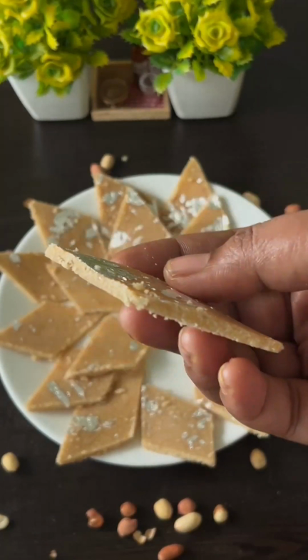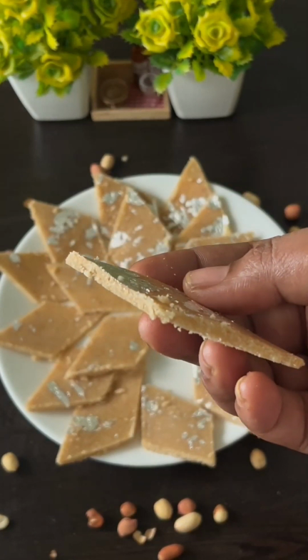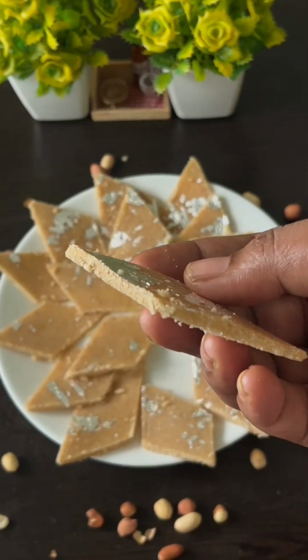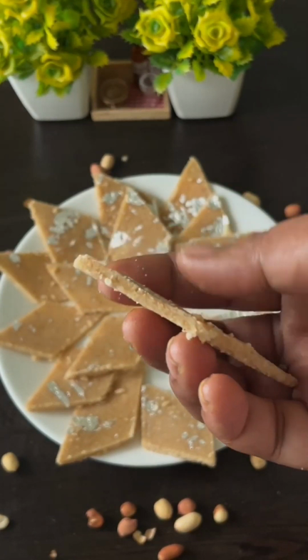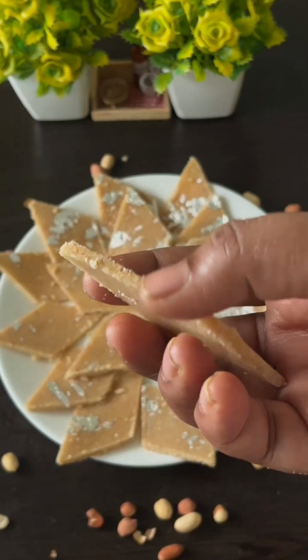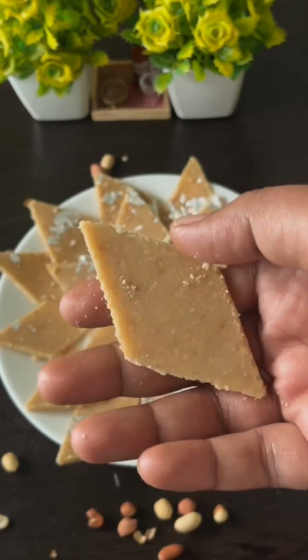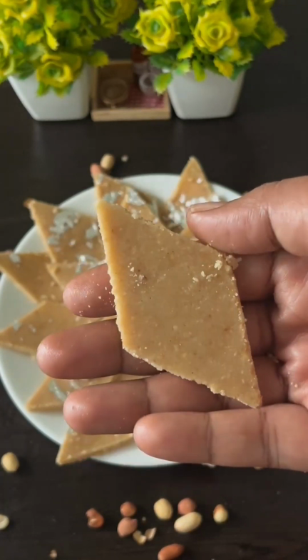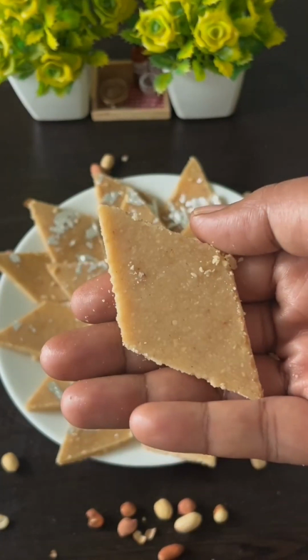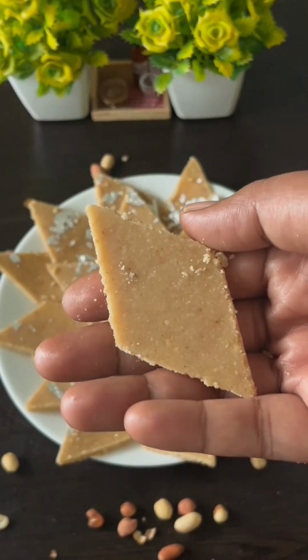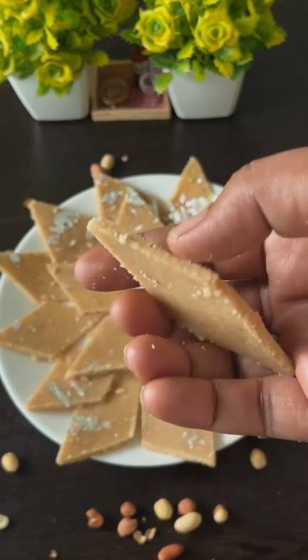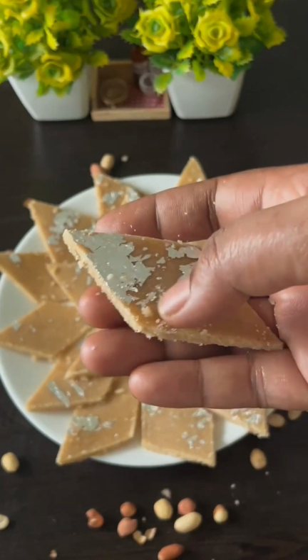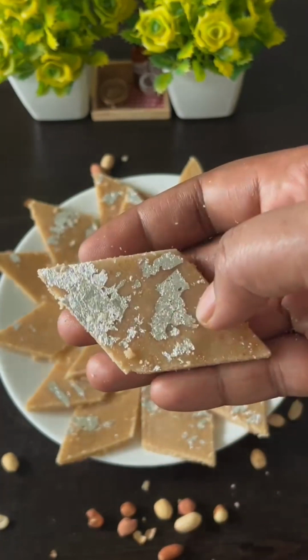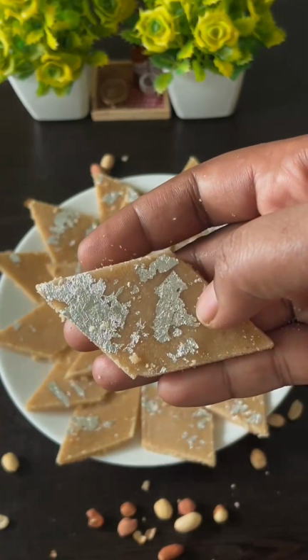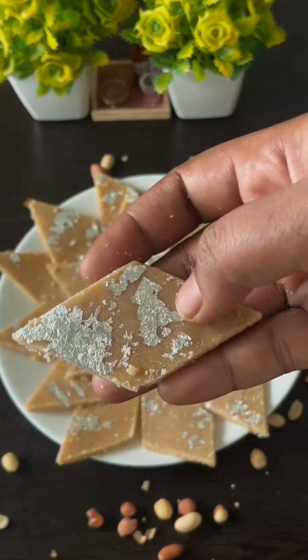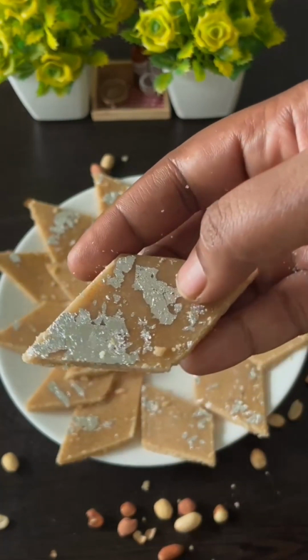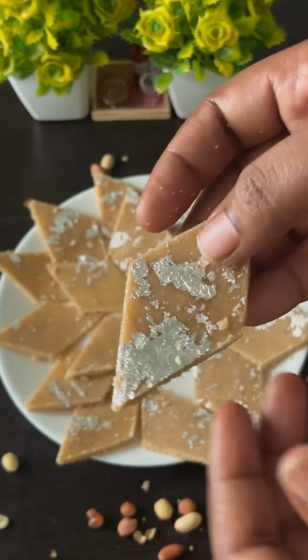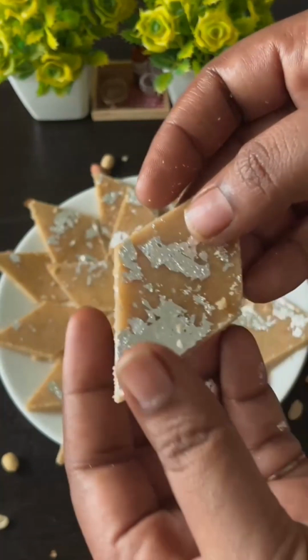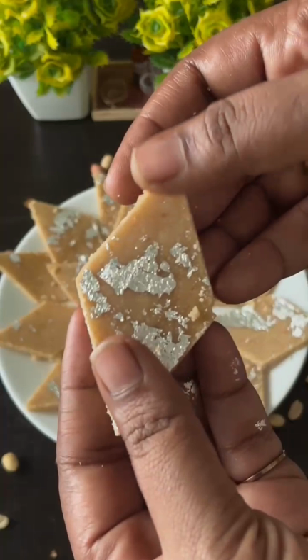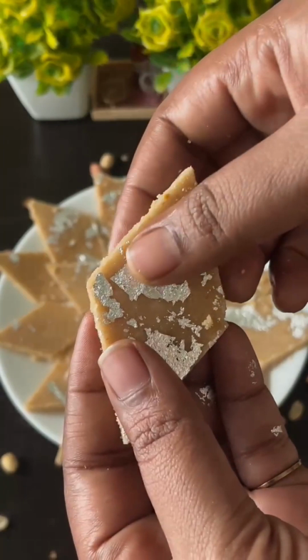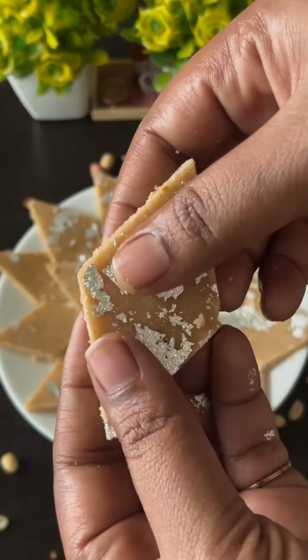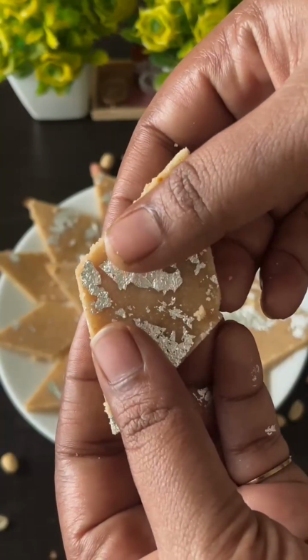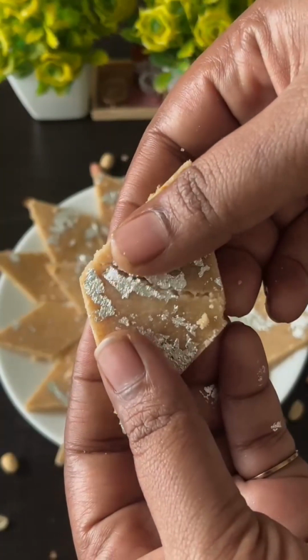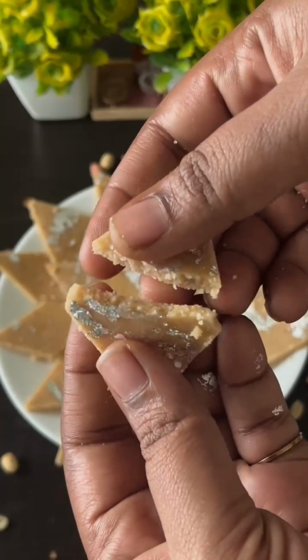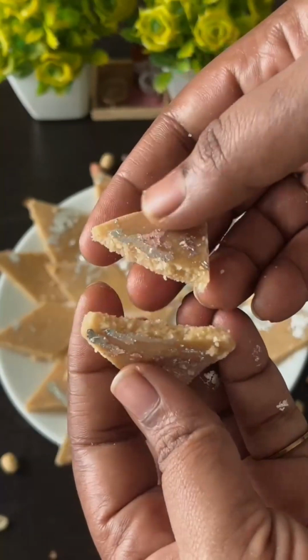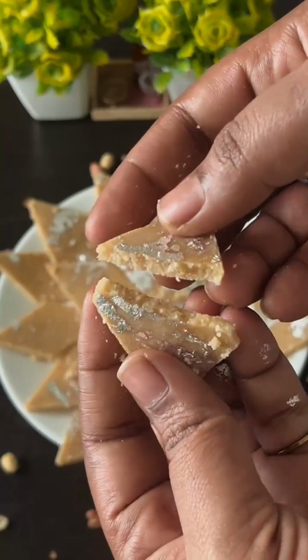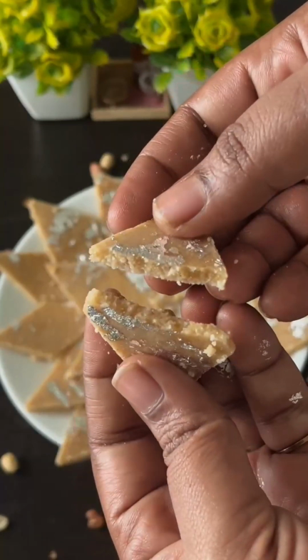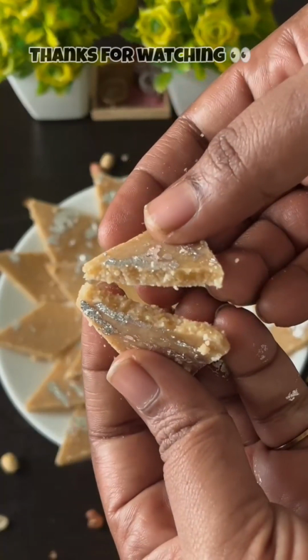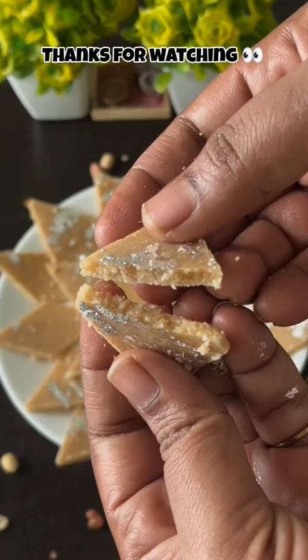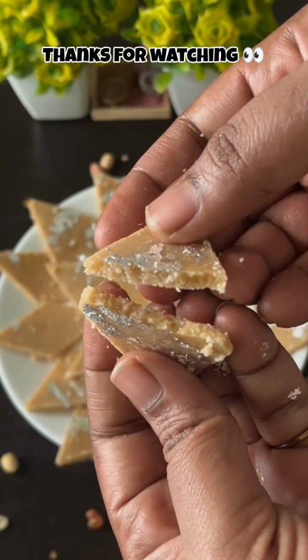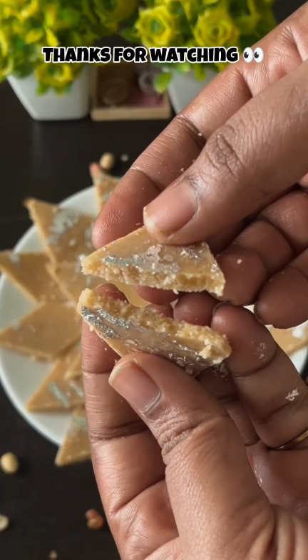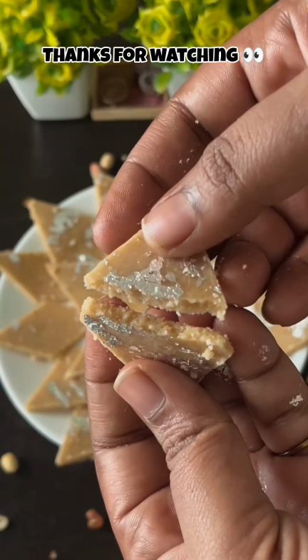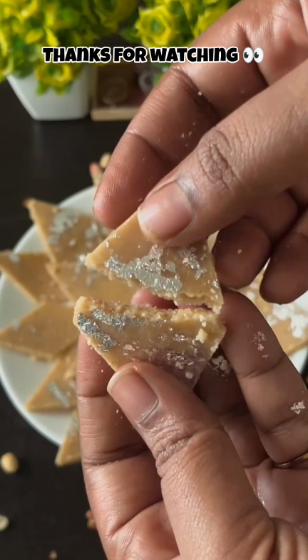If you like this recipe, please like, share and subscribe. Inshallah, we will see you in the next video. Thanks for watching. Bye!